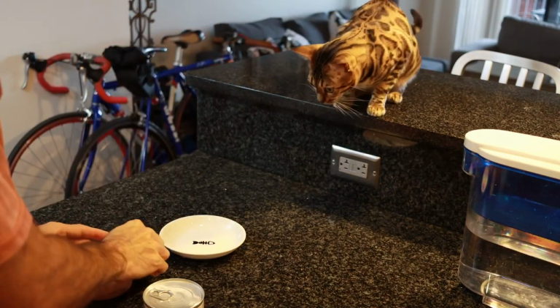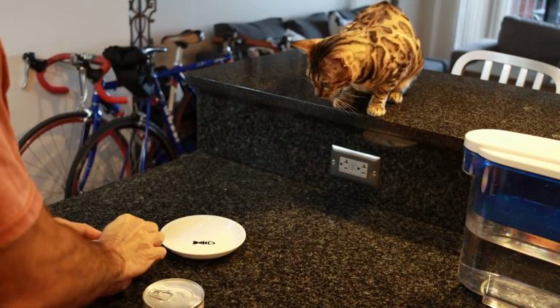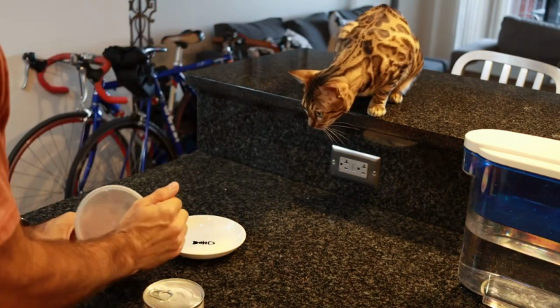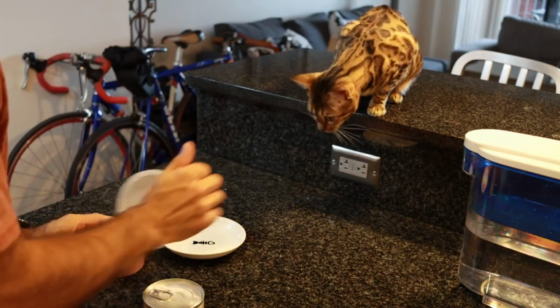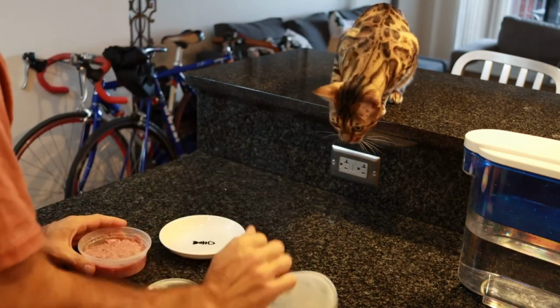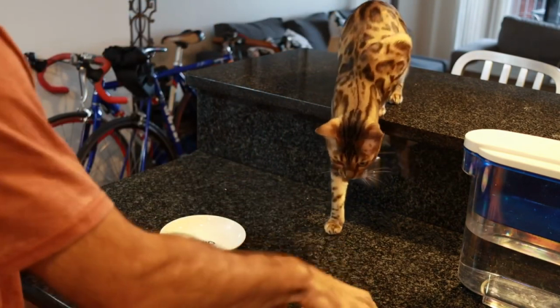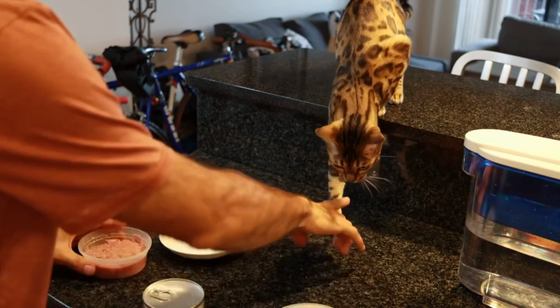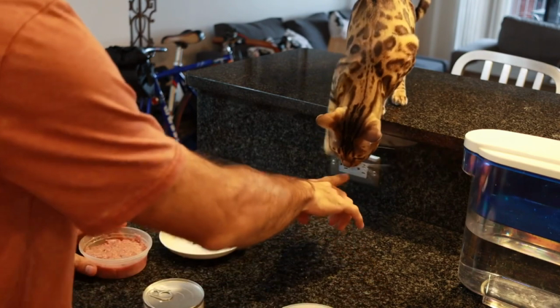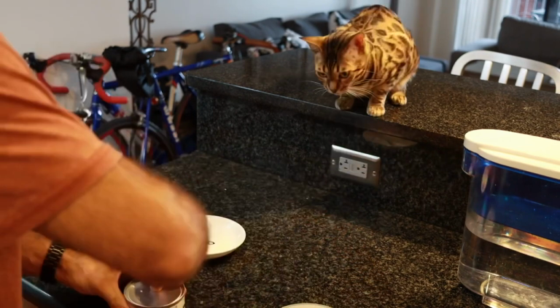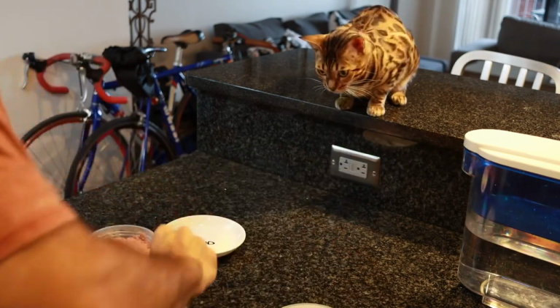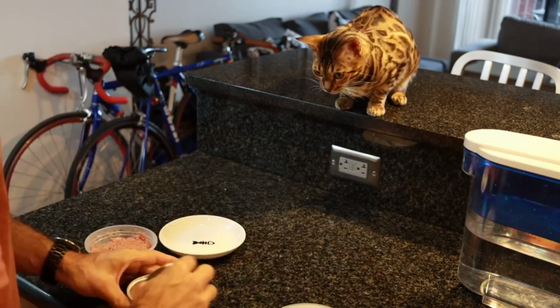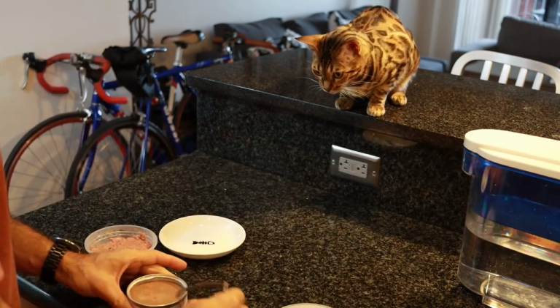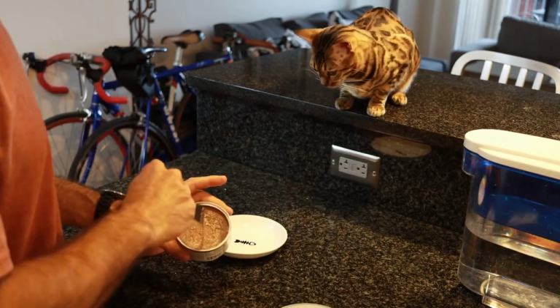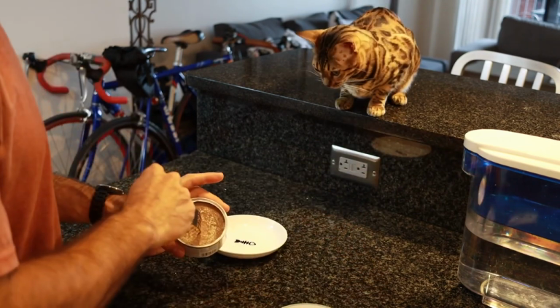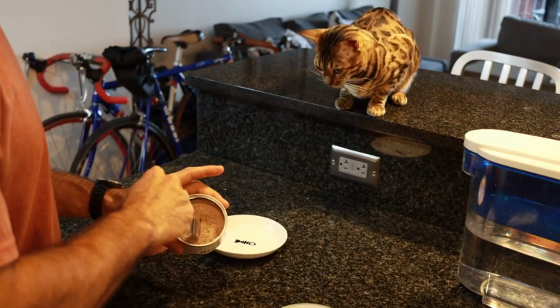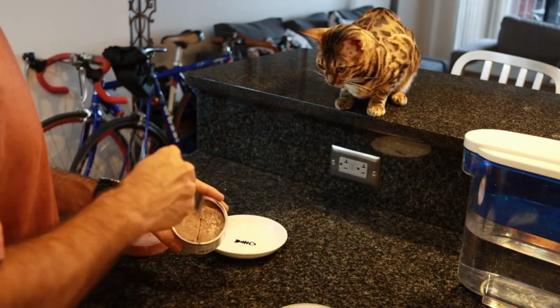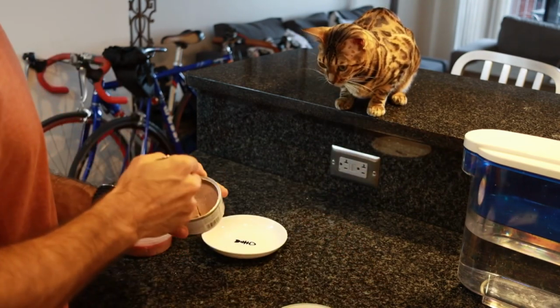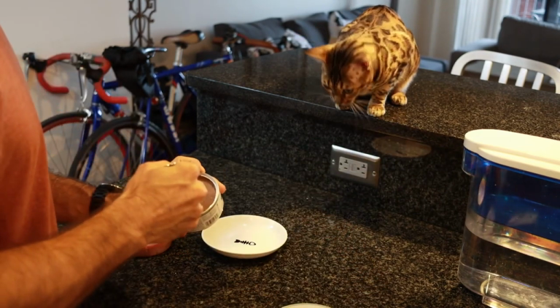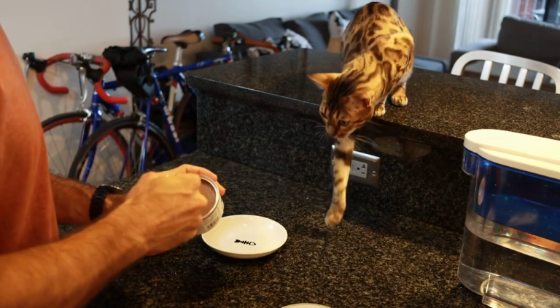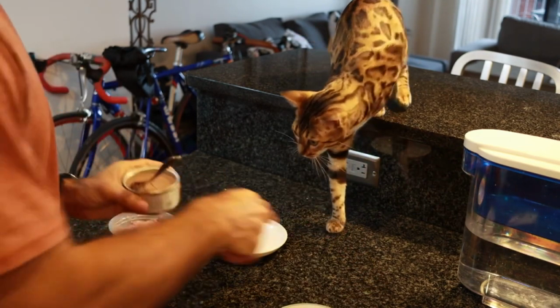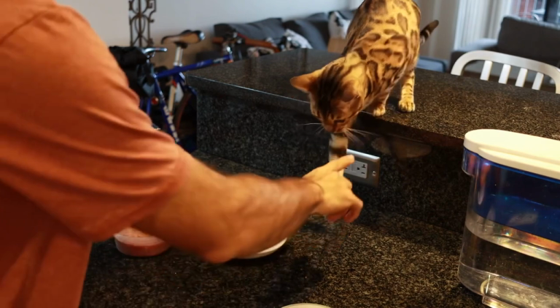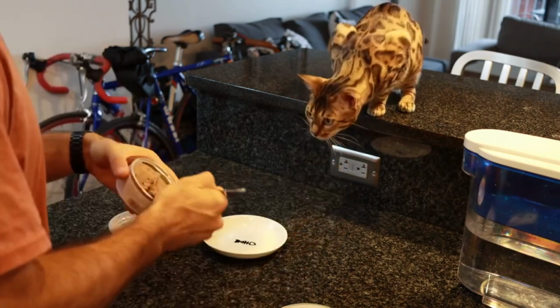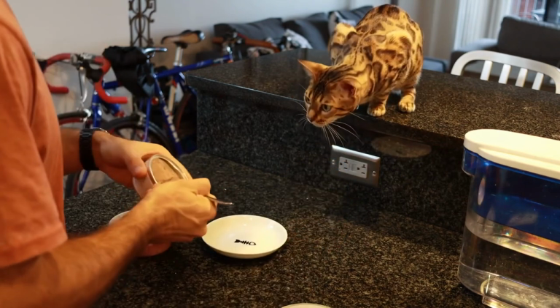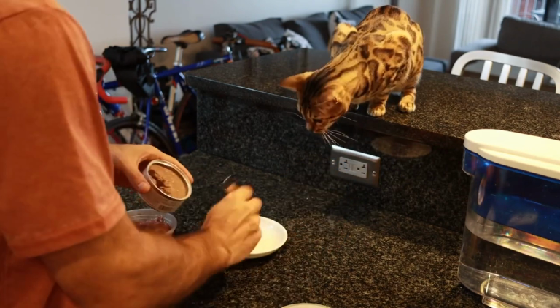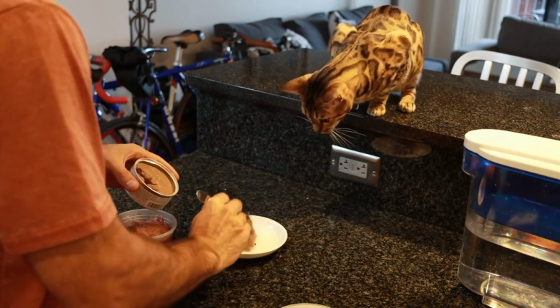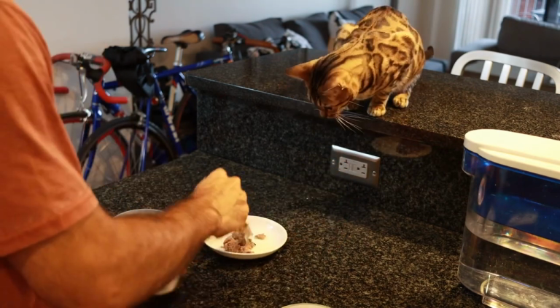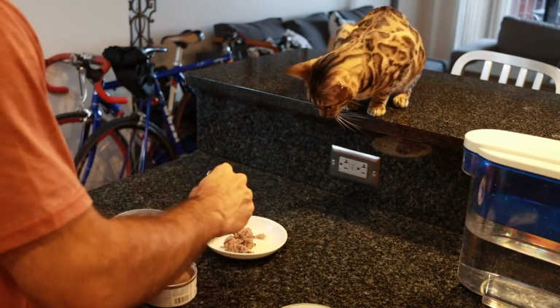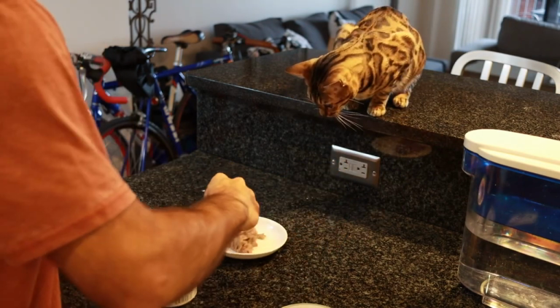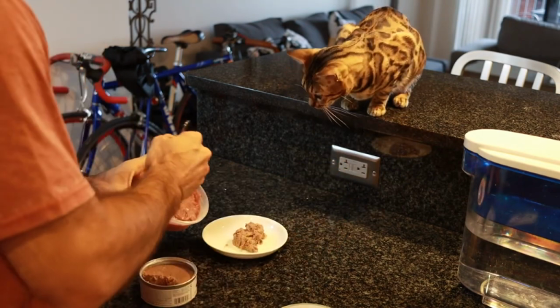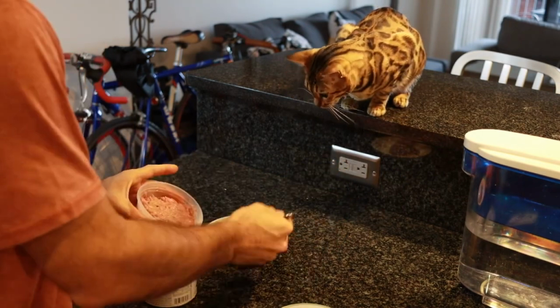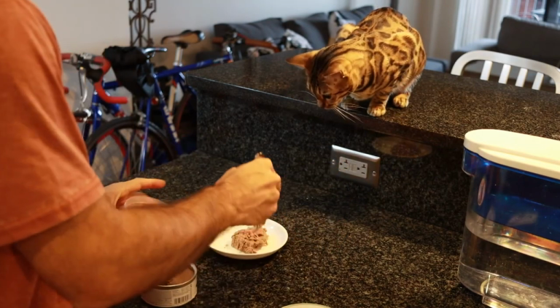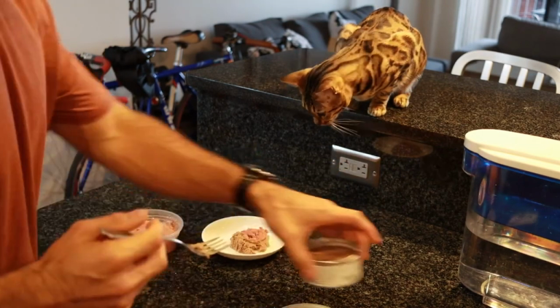Mia is doing great. Her stool is more consistent, it smells fine, she is extremely active and looking very healthy. So I'm most likely going to keep doing that and even increase the amount of raw I put in every meal.